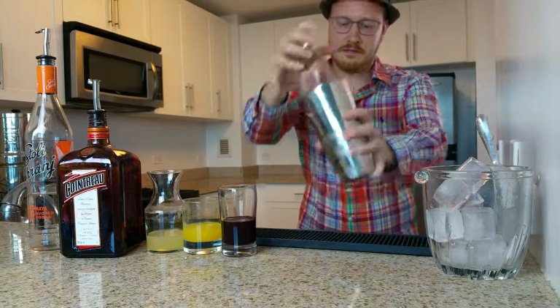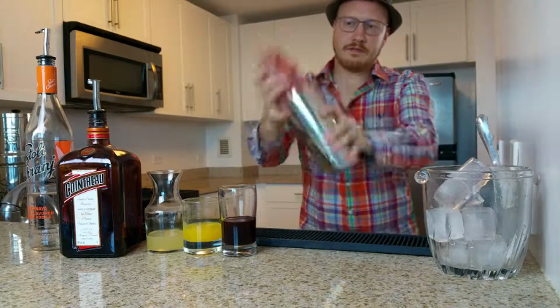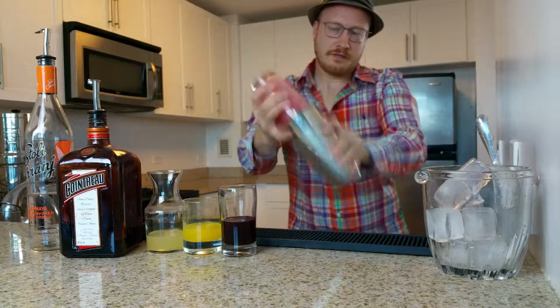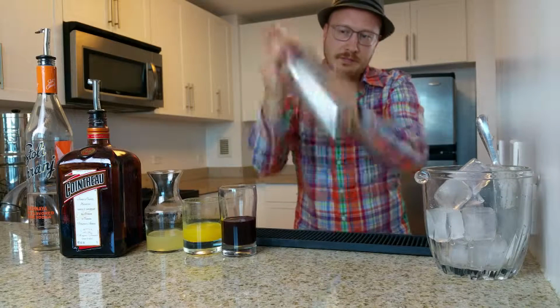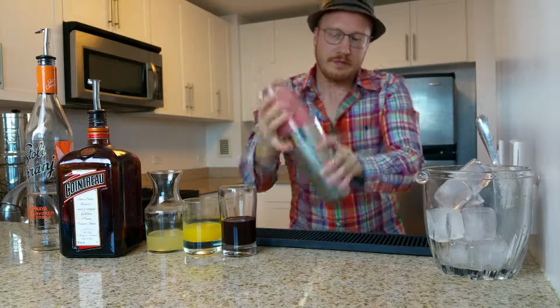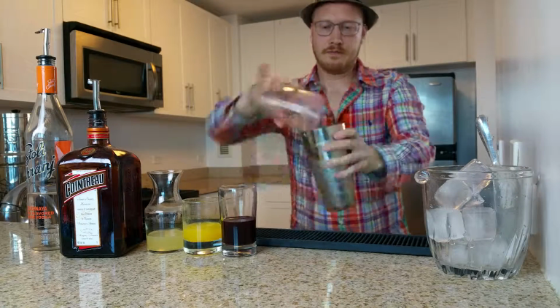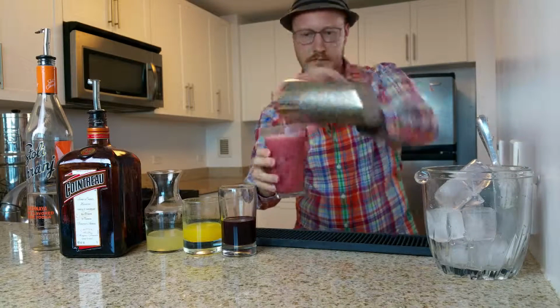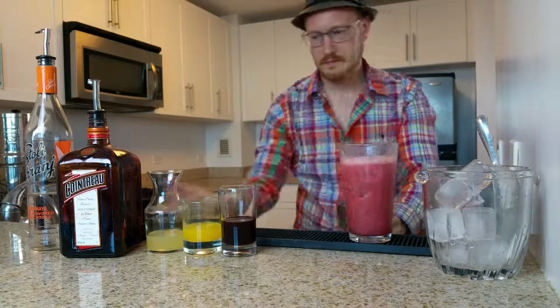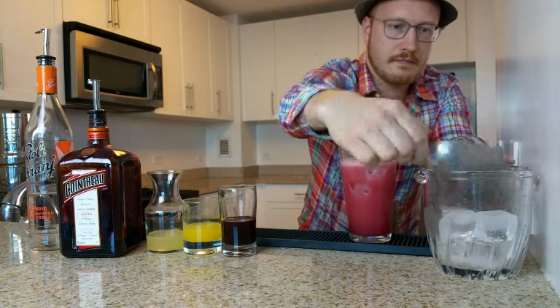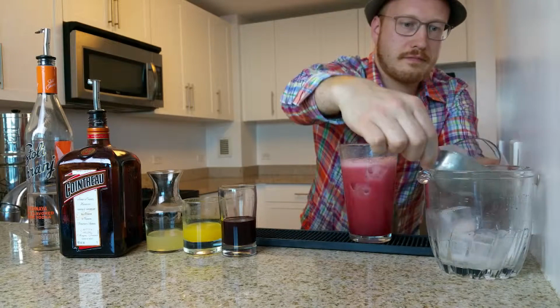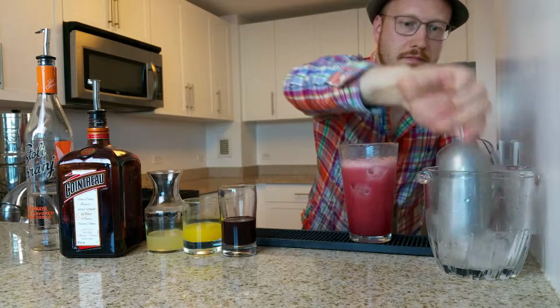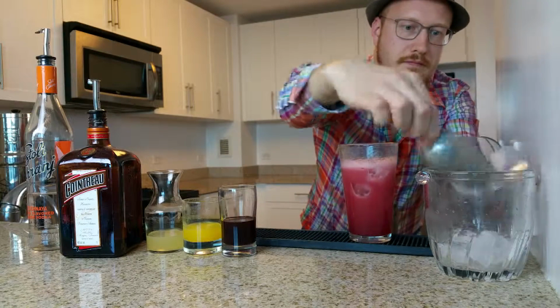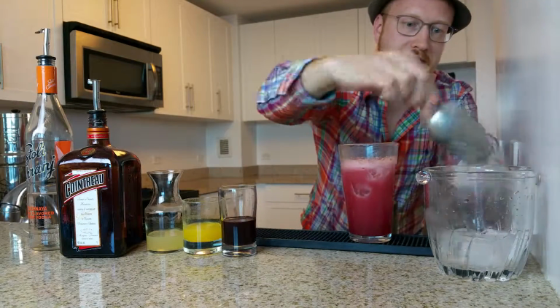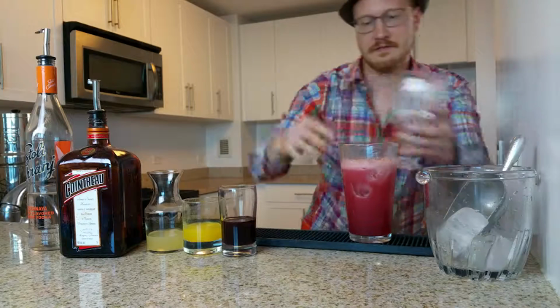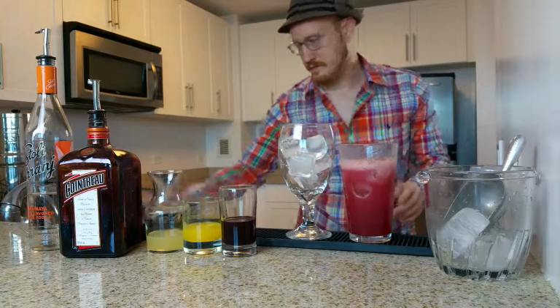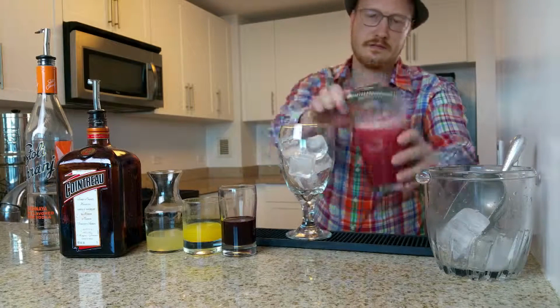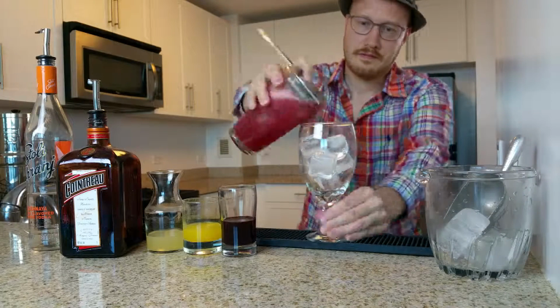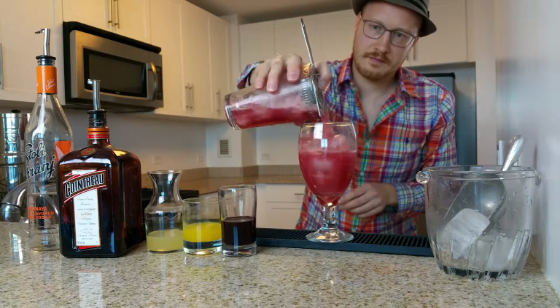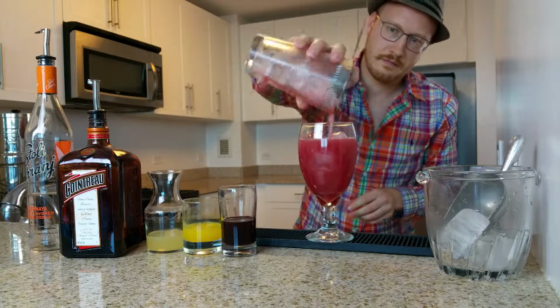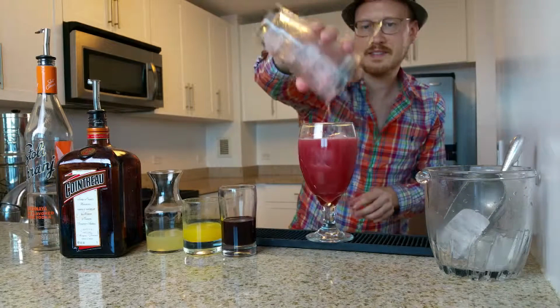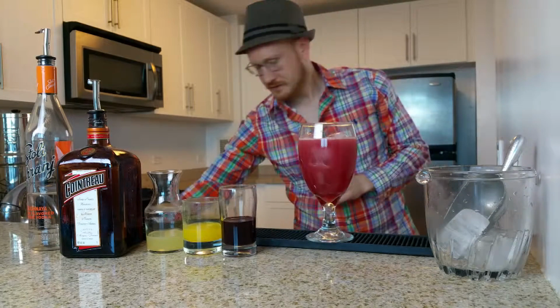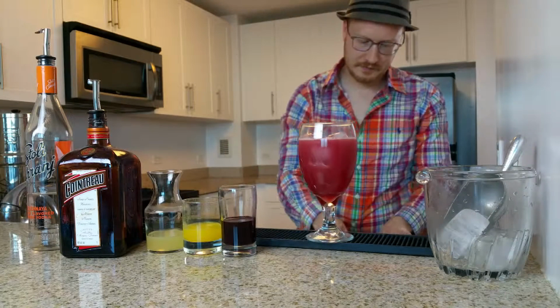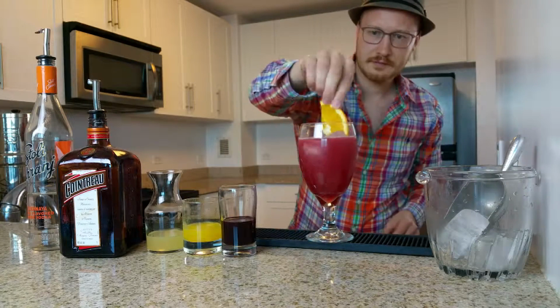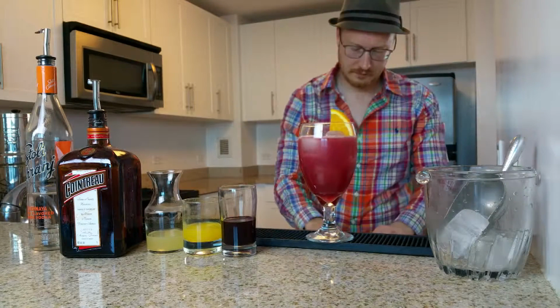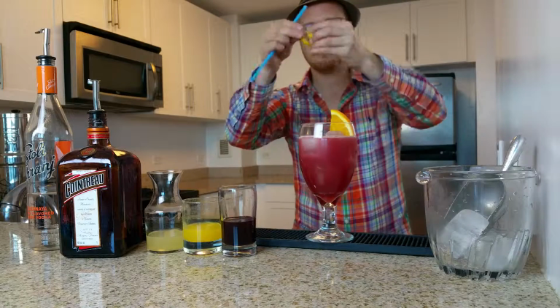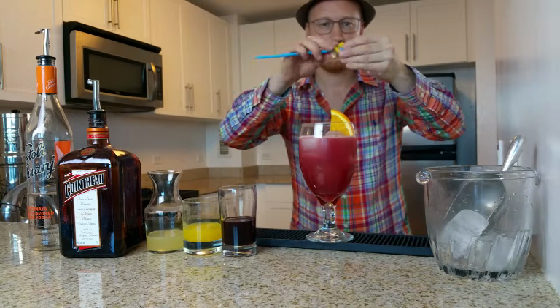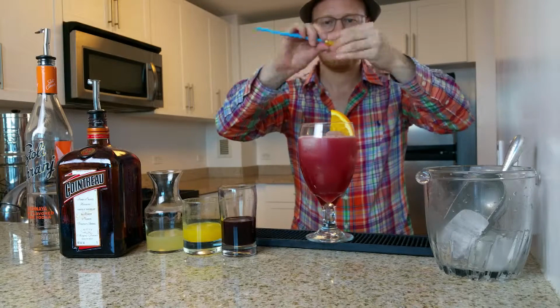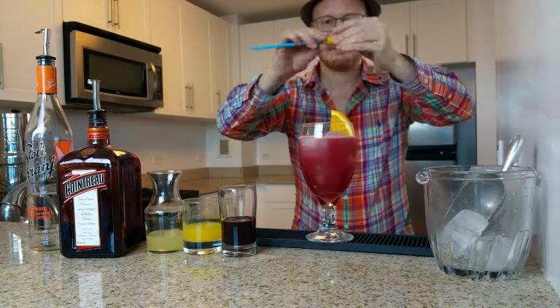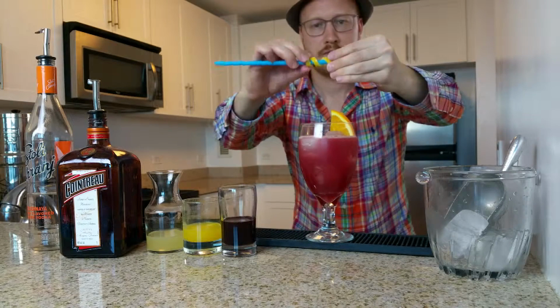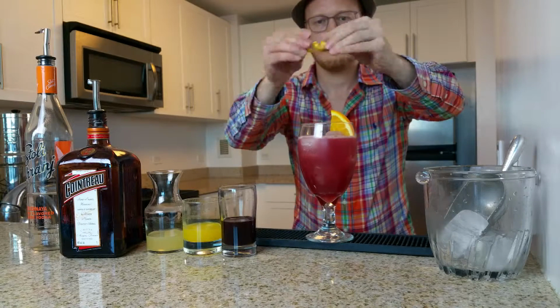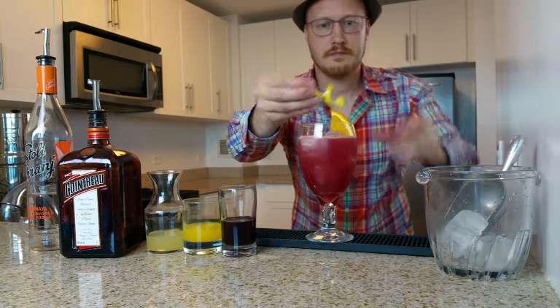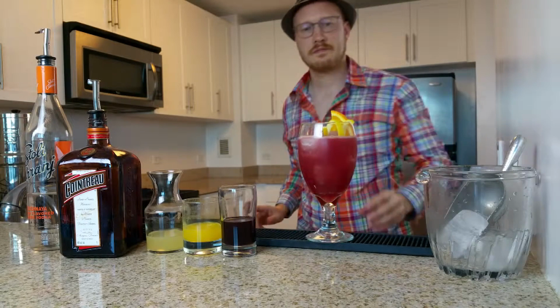Shake it up really well and strain into an ice filled goblet. Garnish with a slice of orange and a lemon spiral.